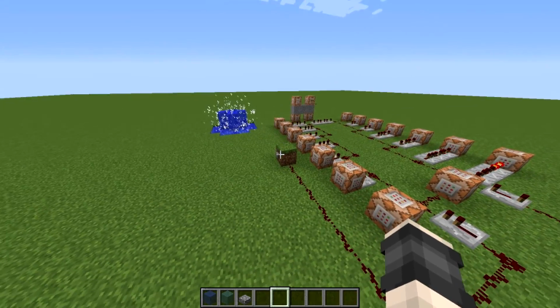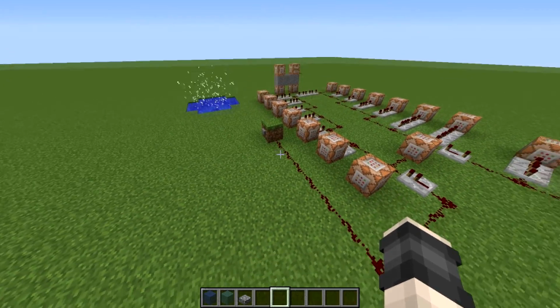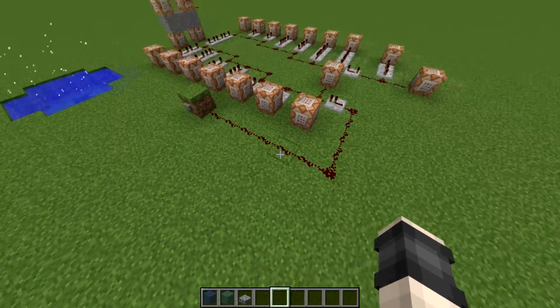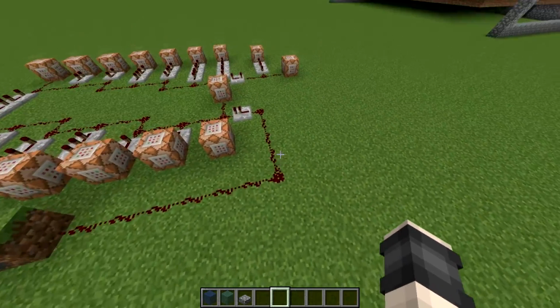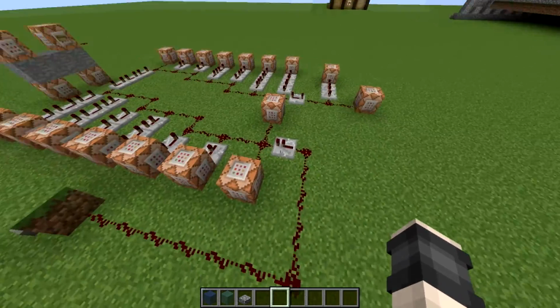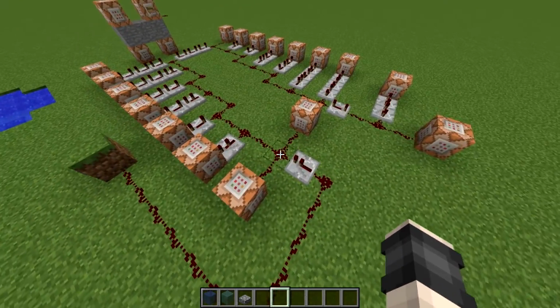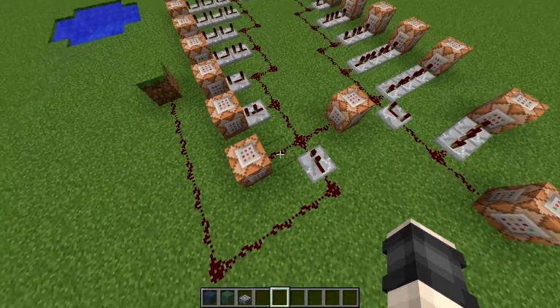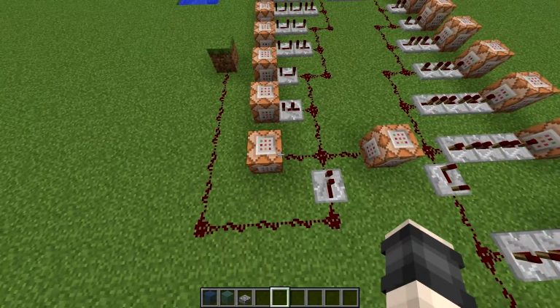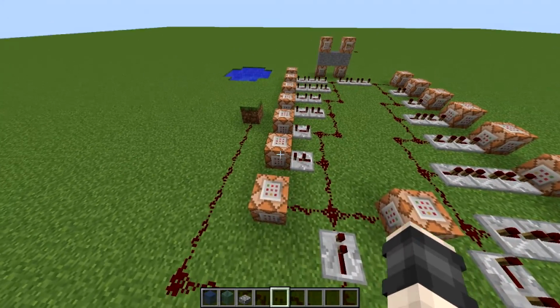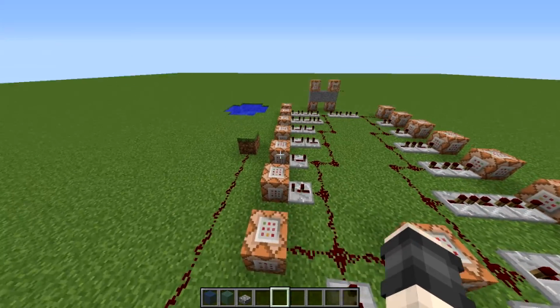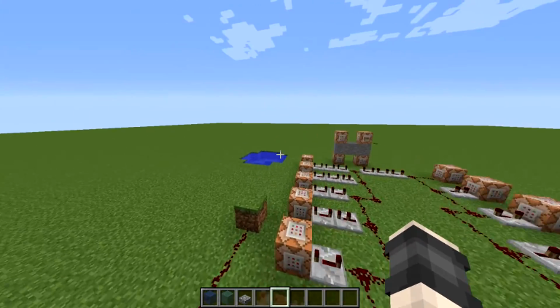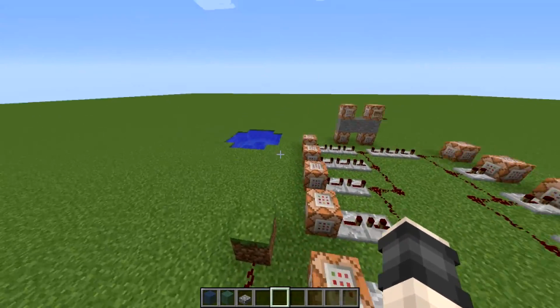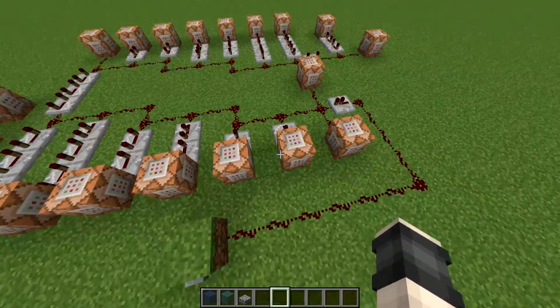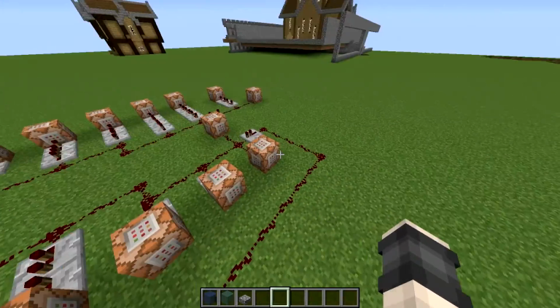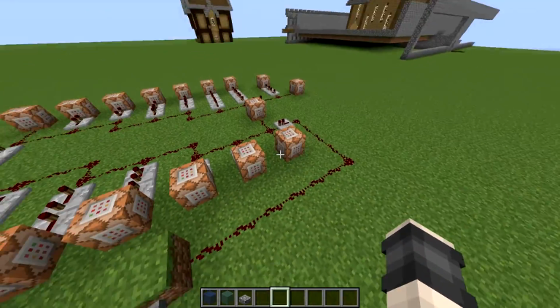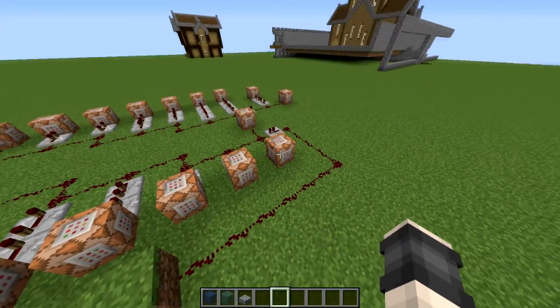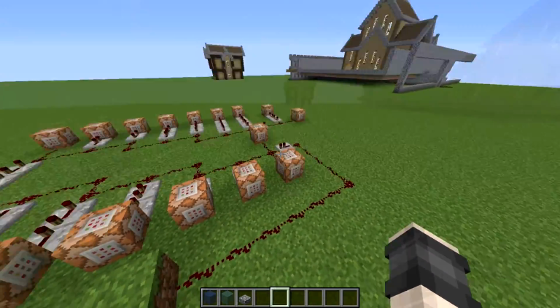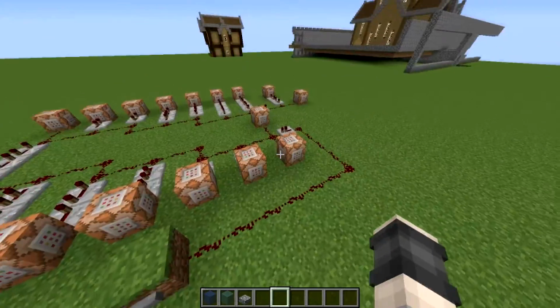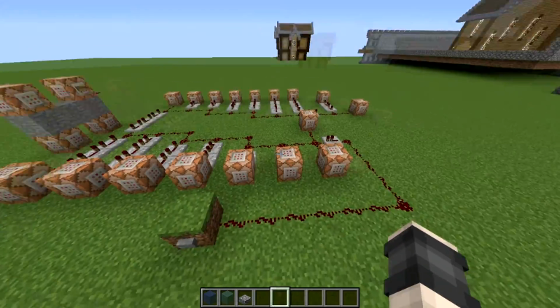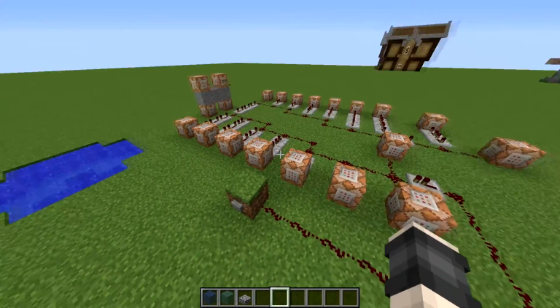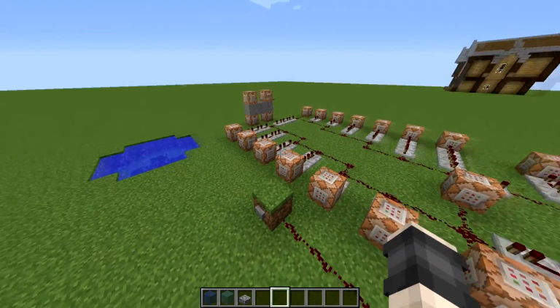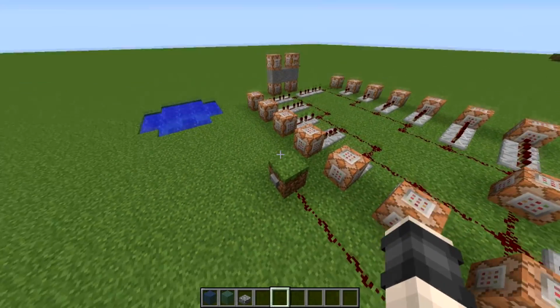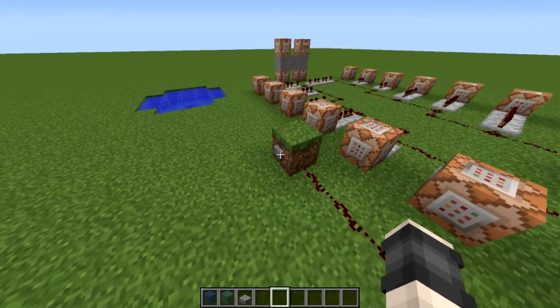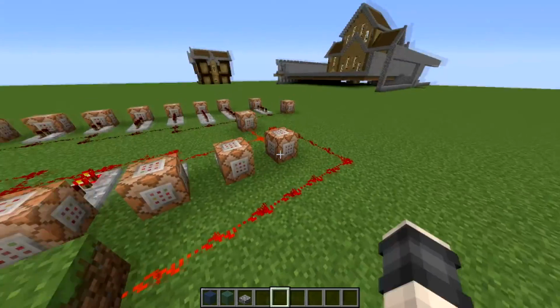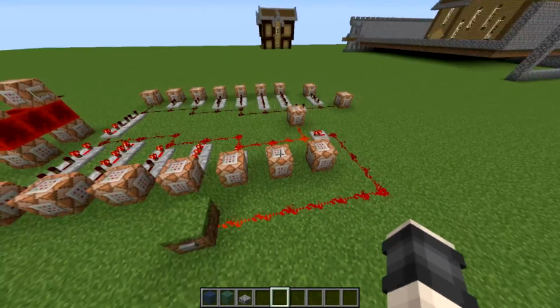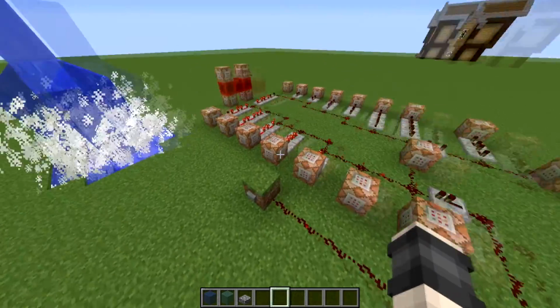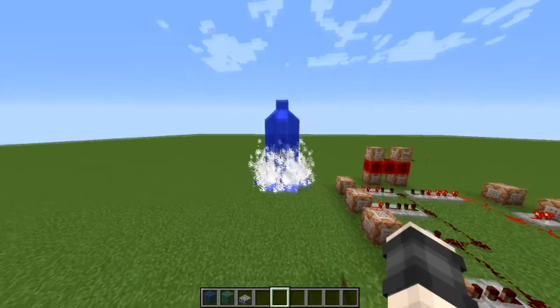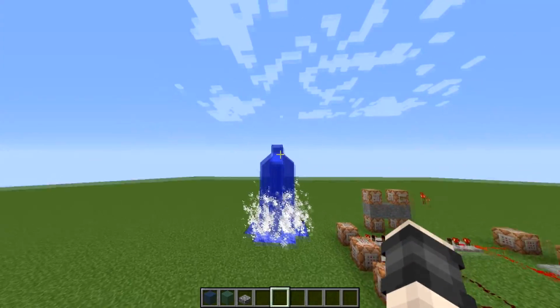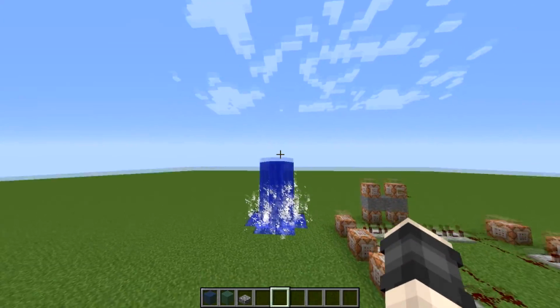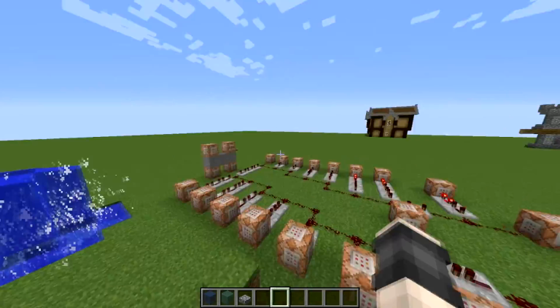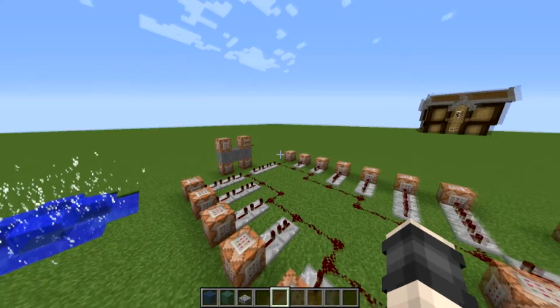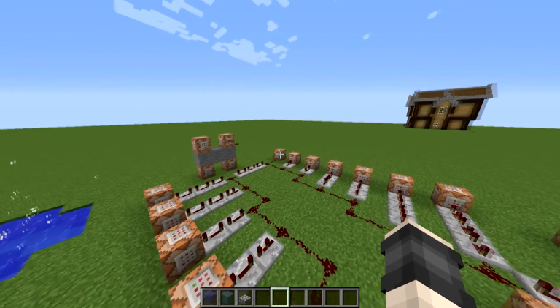As I press that button, the signal gets led through here and it makes the water pour up. Each time this command block powers, it's going to go one layer, two layer, three layer, four layer, five layer. As you can see, it goes one, two, three, four, five as it goes up.